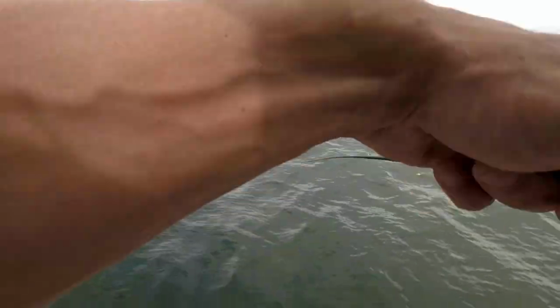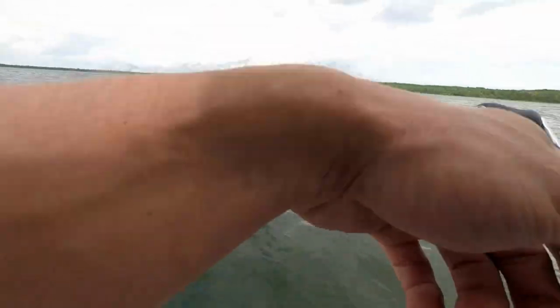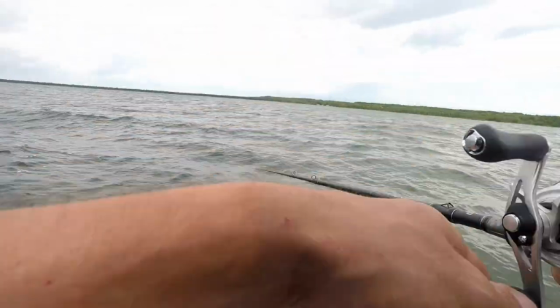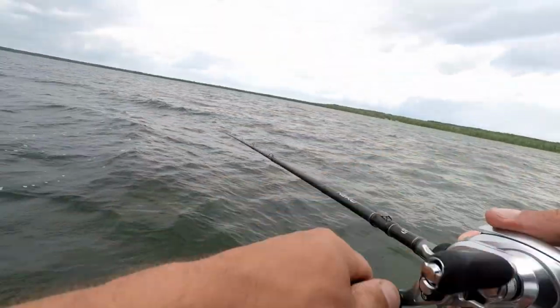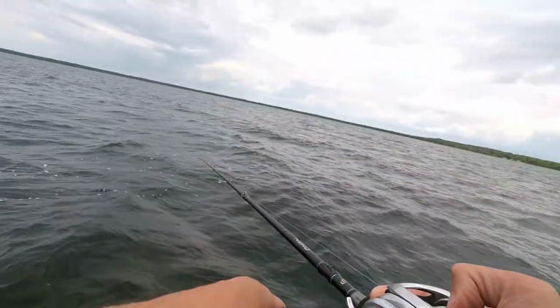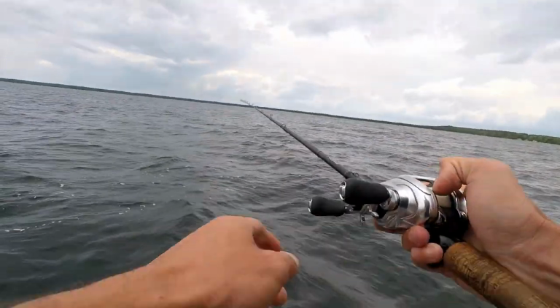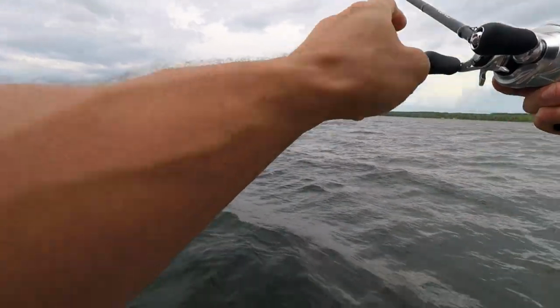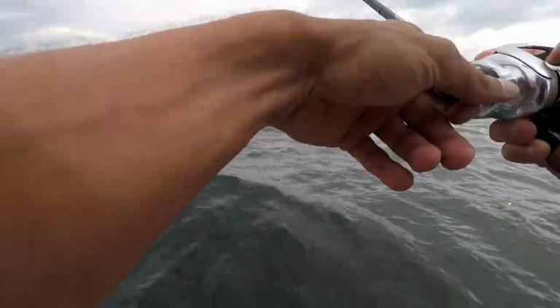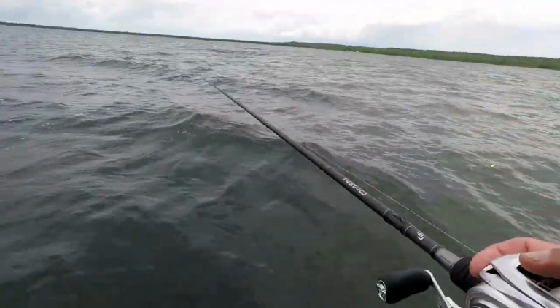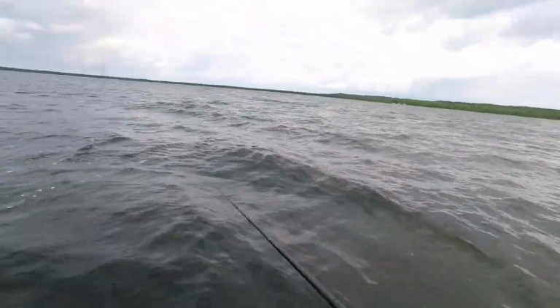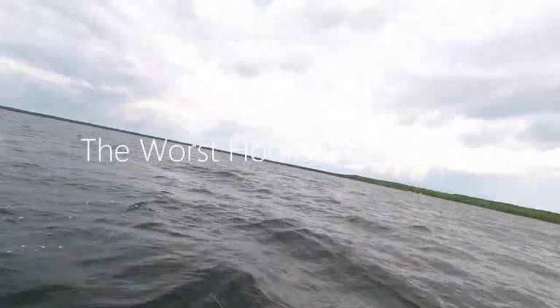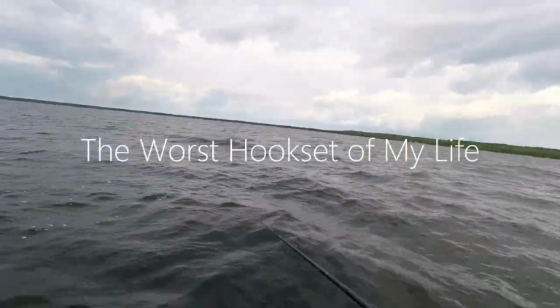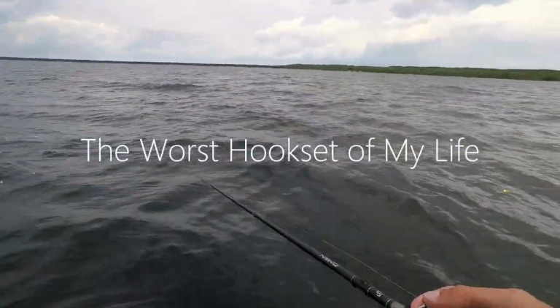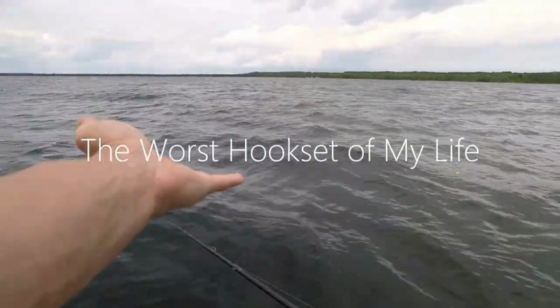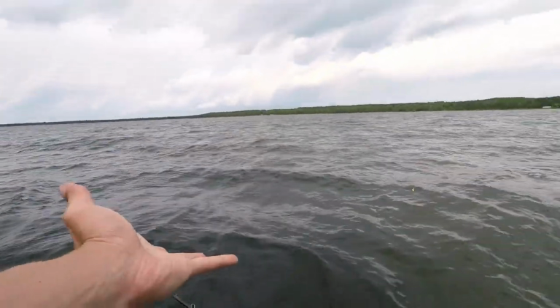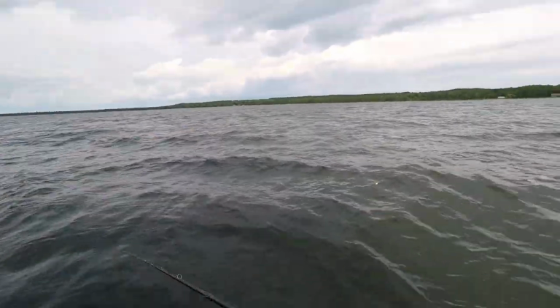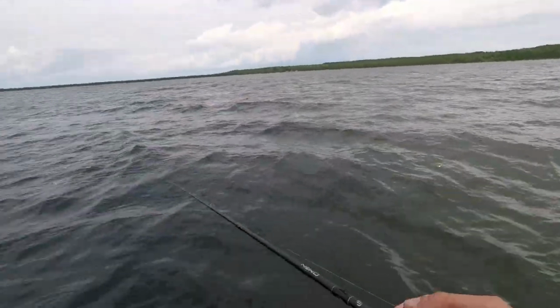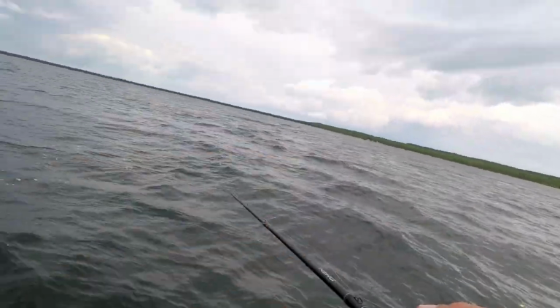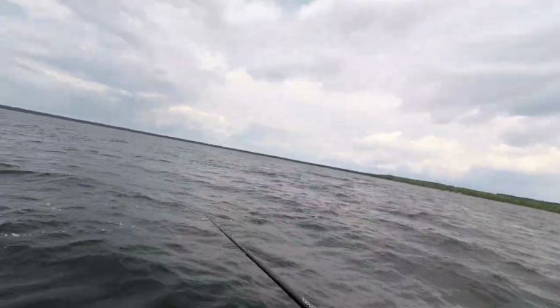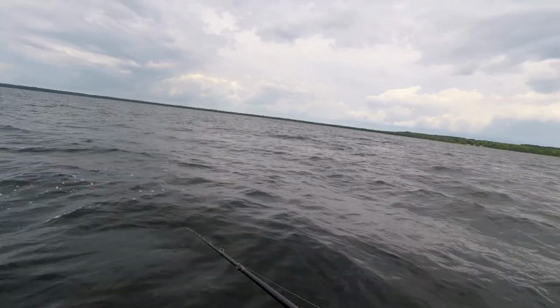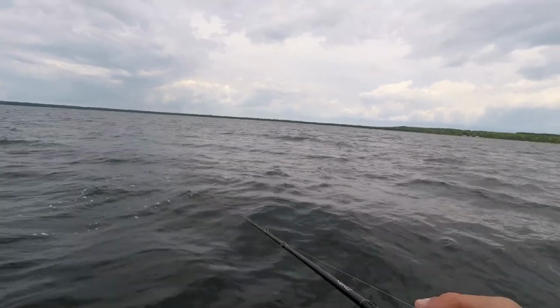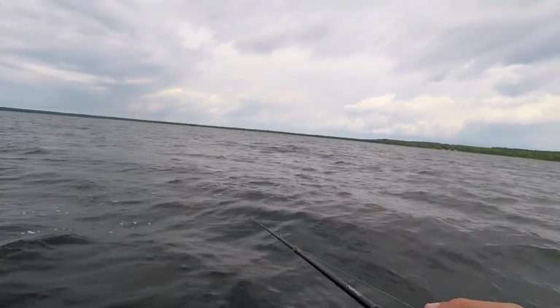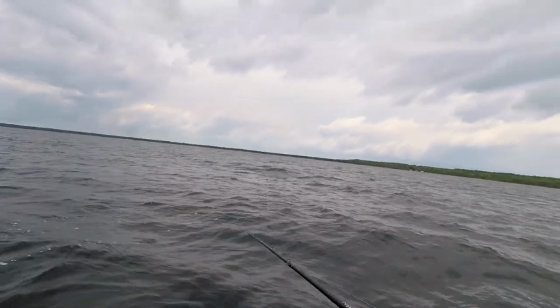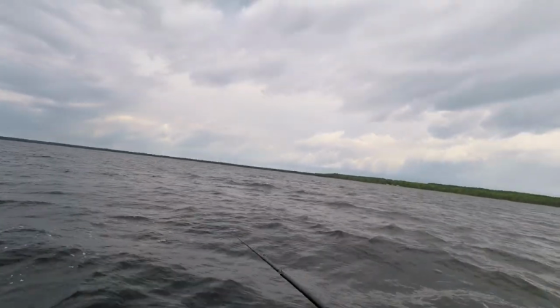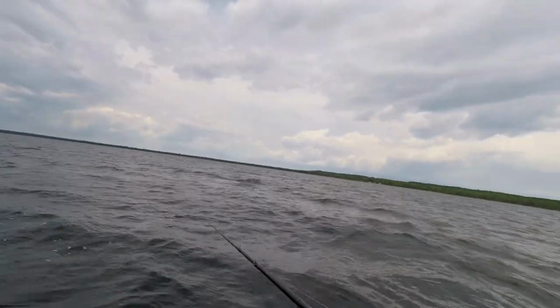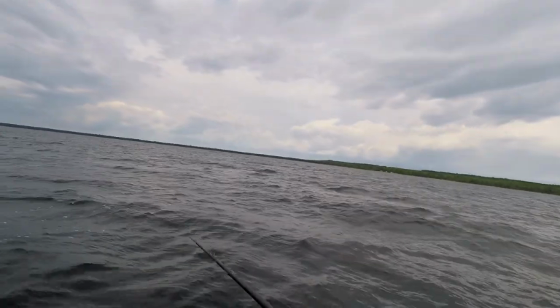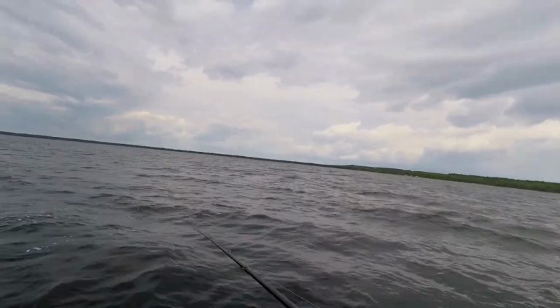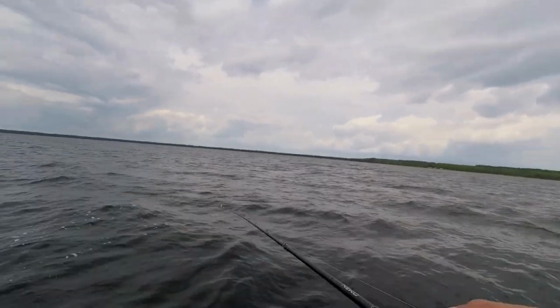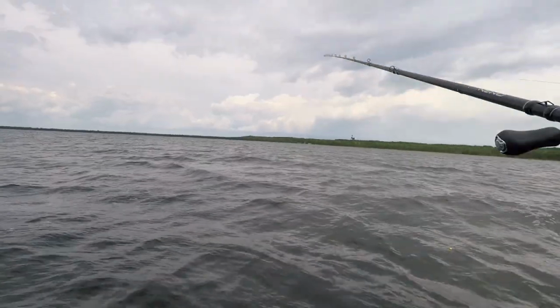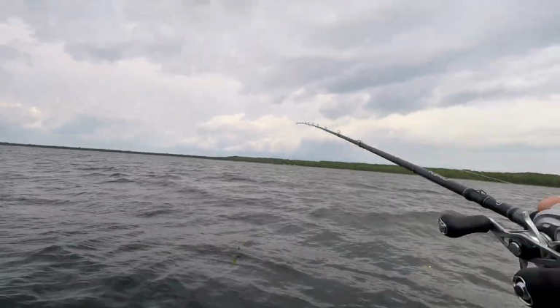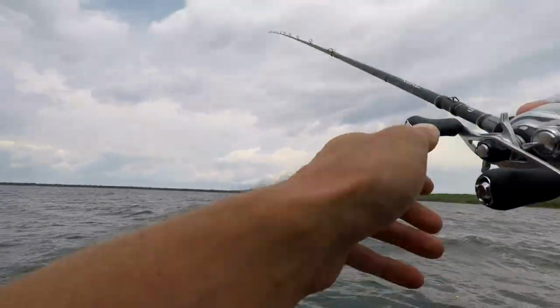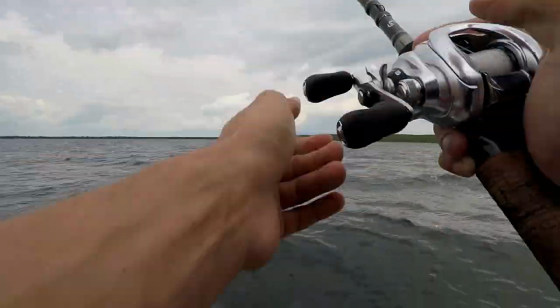Oh no no no, I screwed it up. It was my fault. It's catch and release. God, I screwed it up.